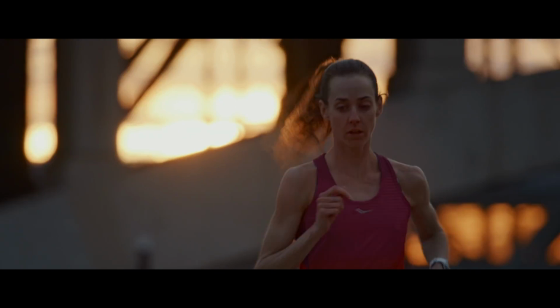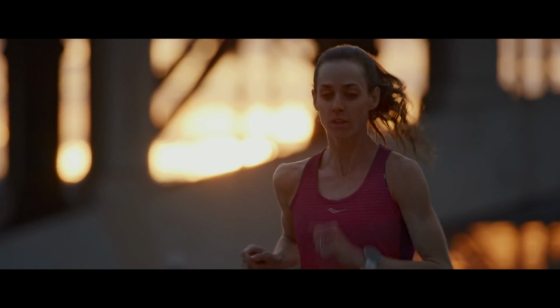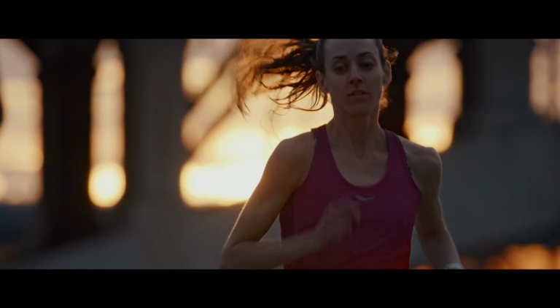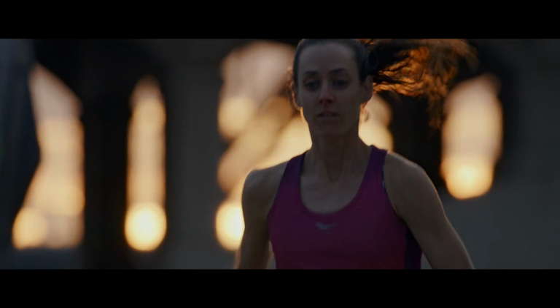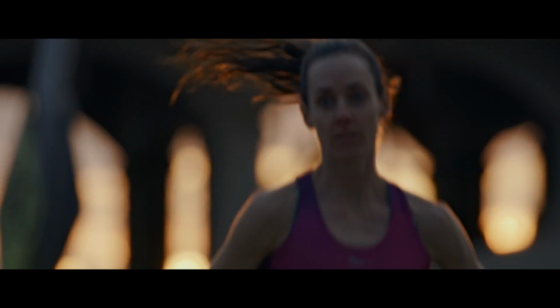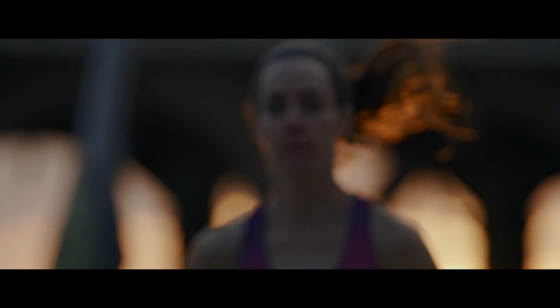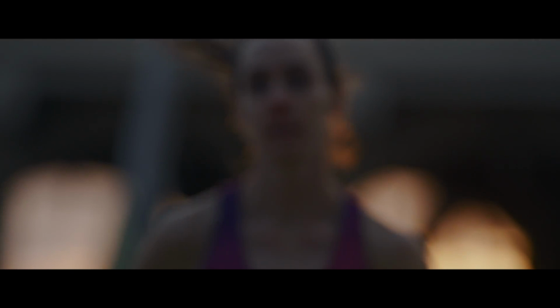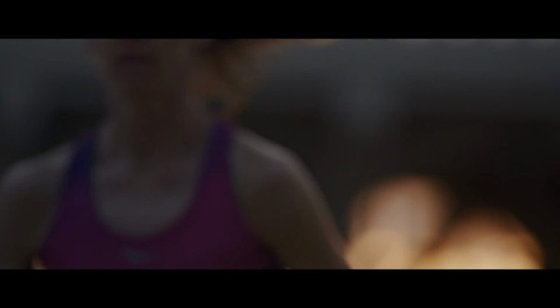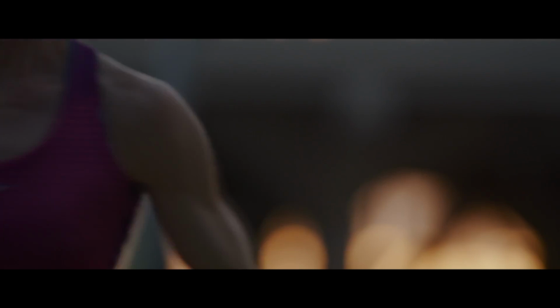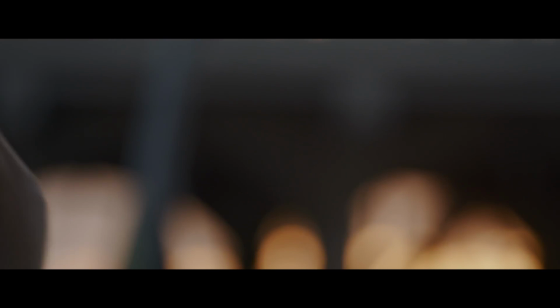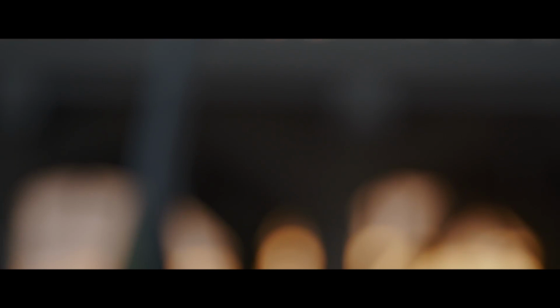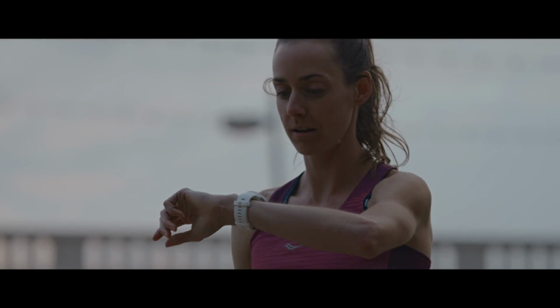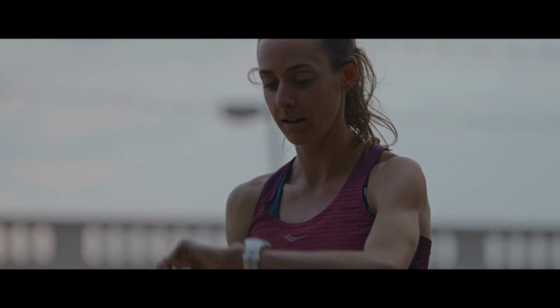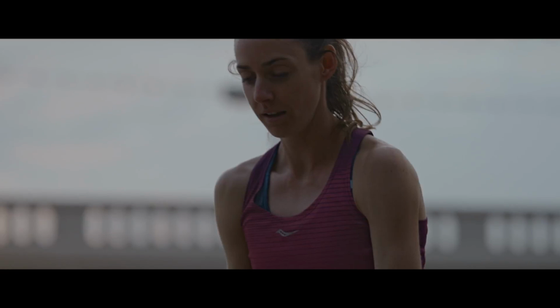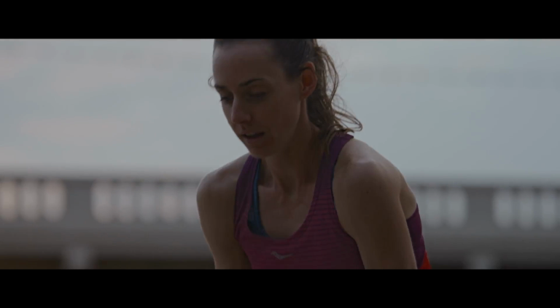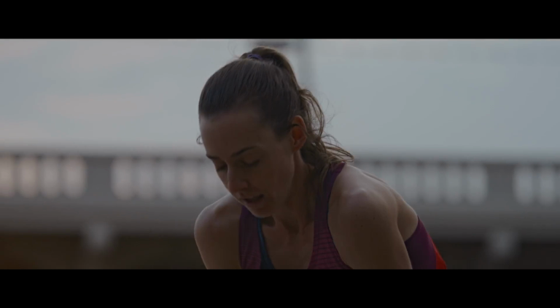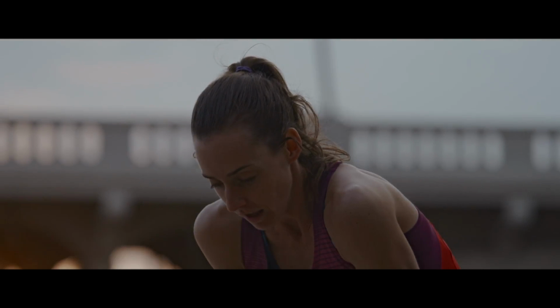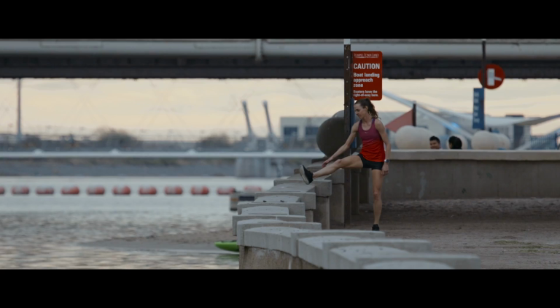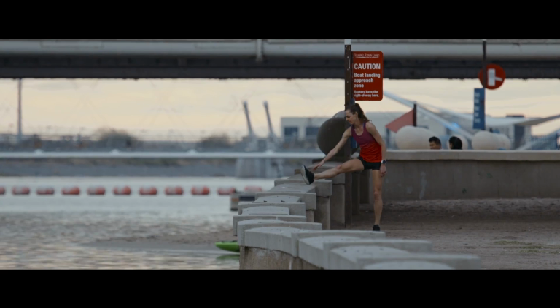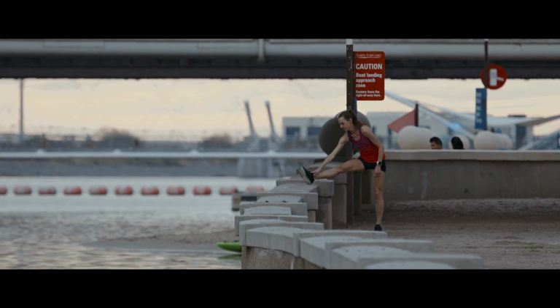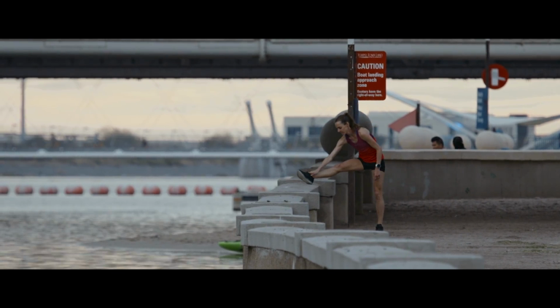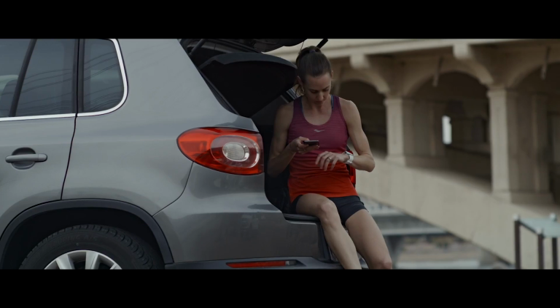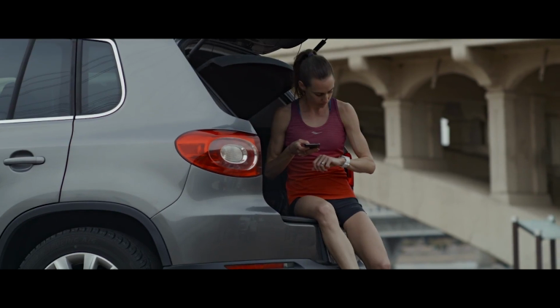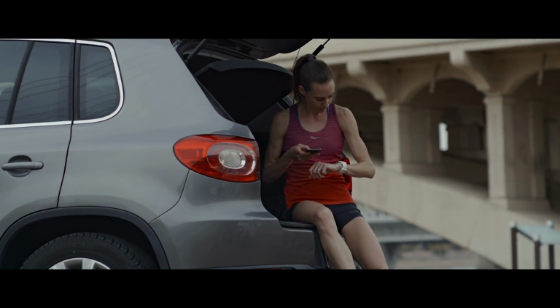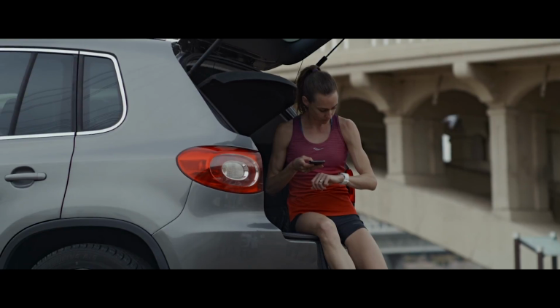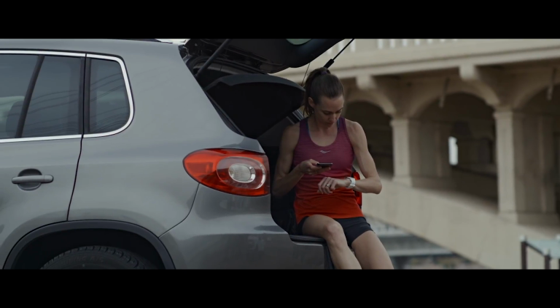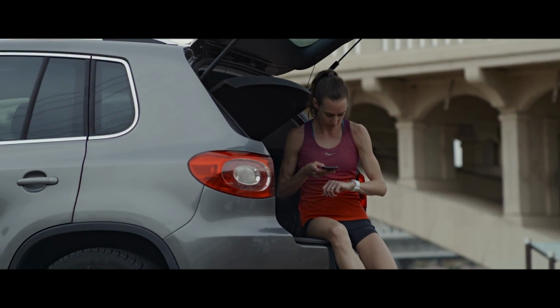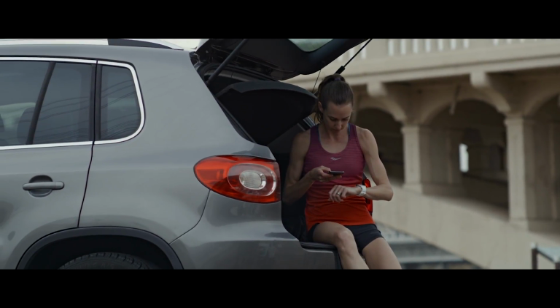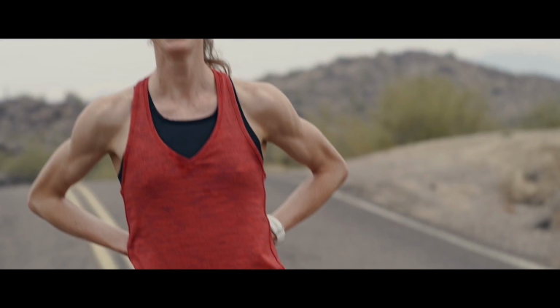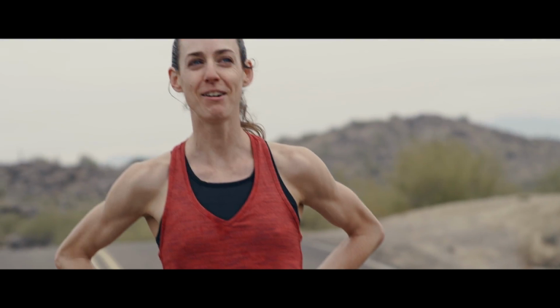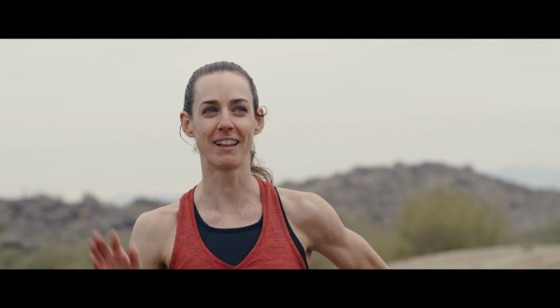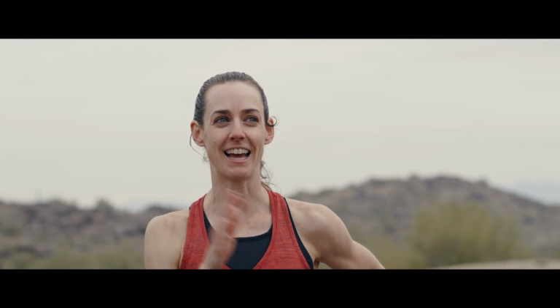Although you can quite reliably predict your race performance using running index, you should not forget the importance of other factors, such as good preparation, optimal running conditions, and determination. We are all human after all.